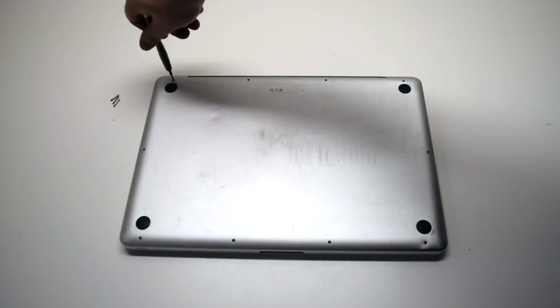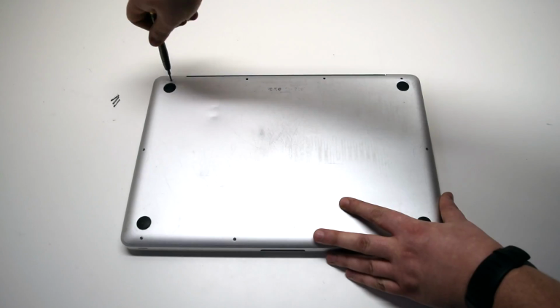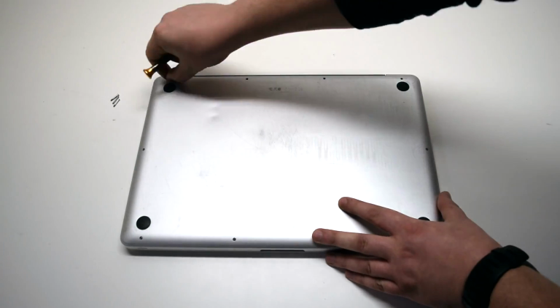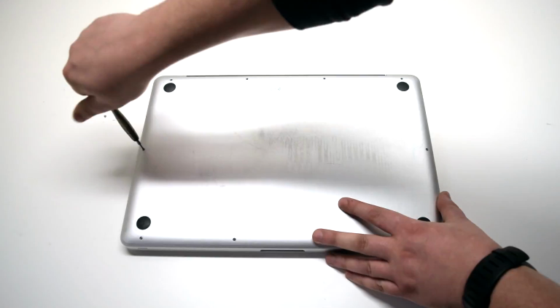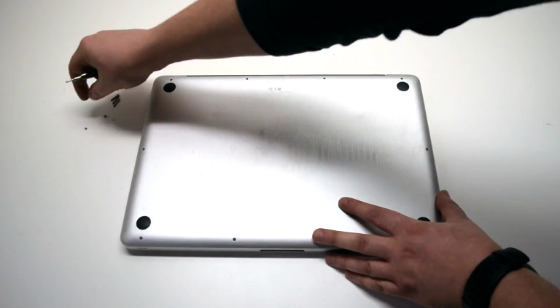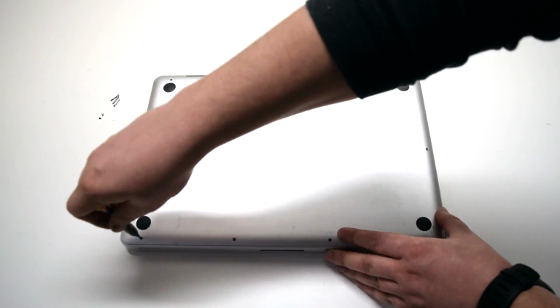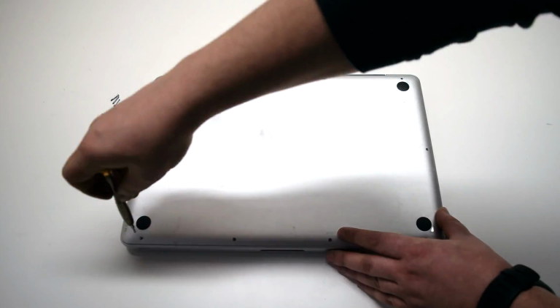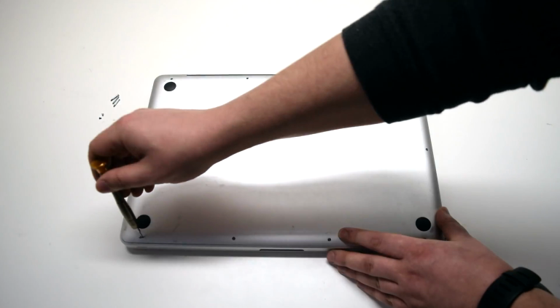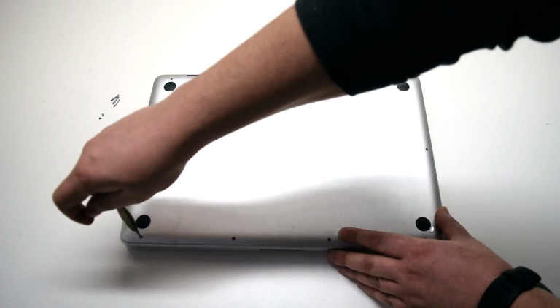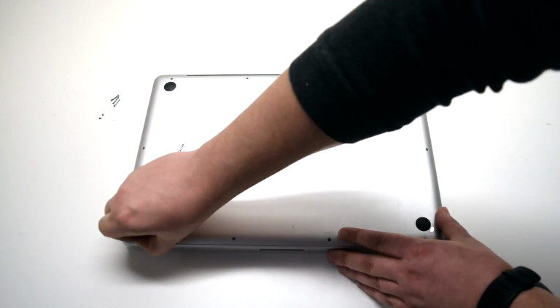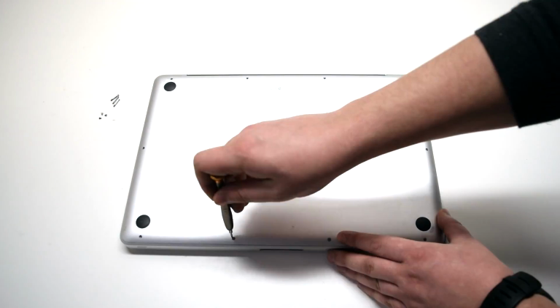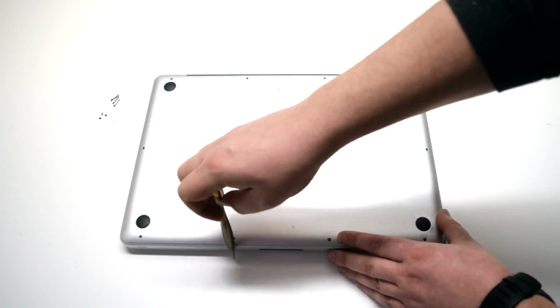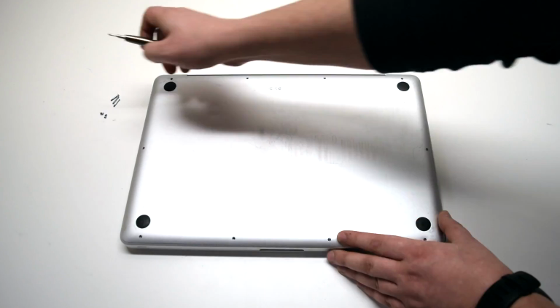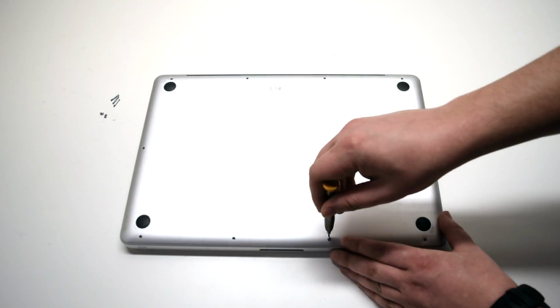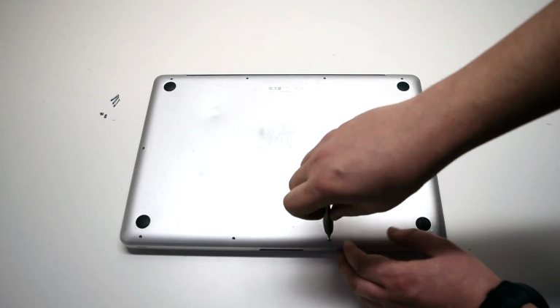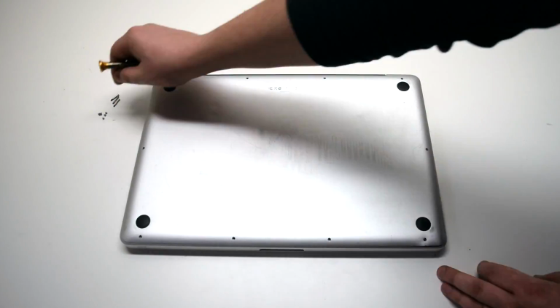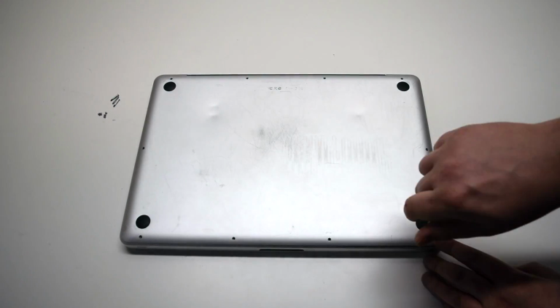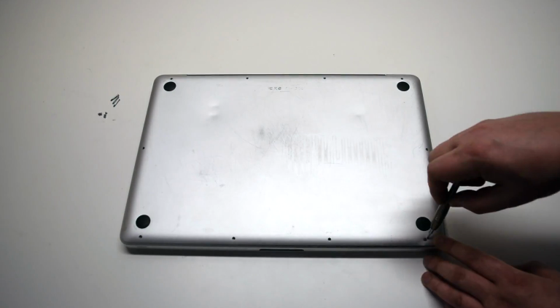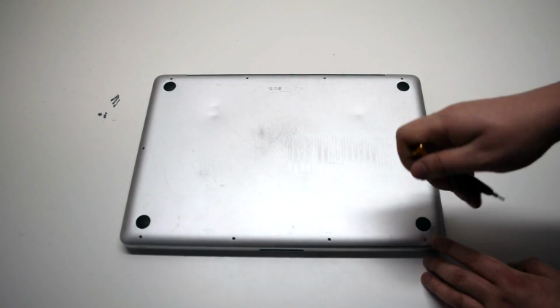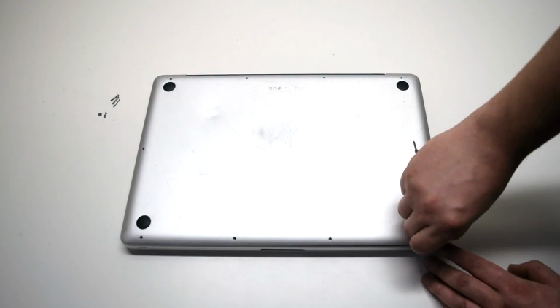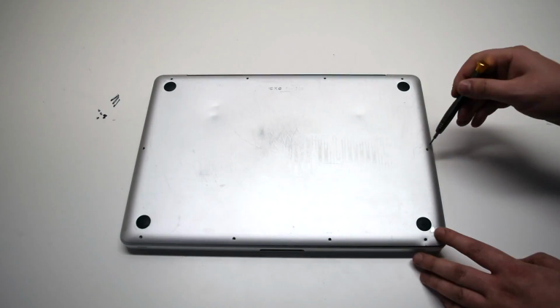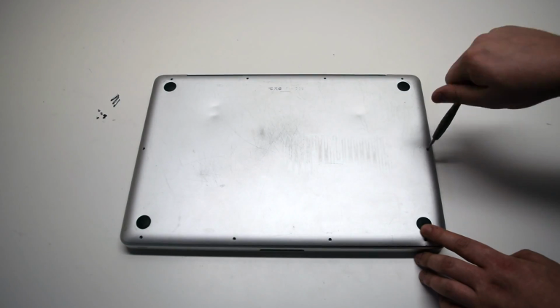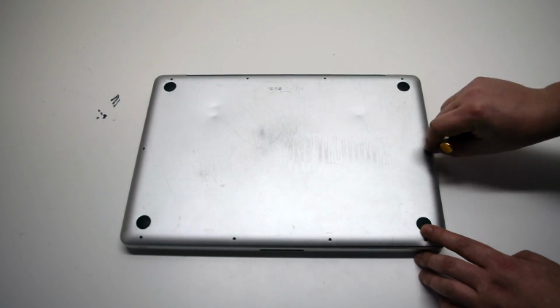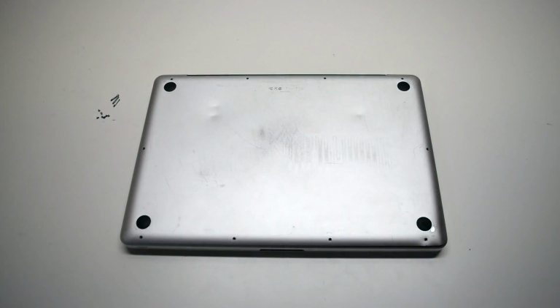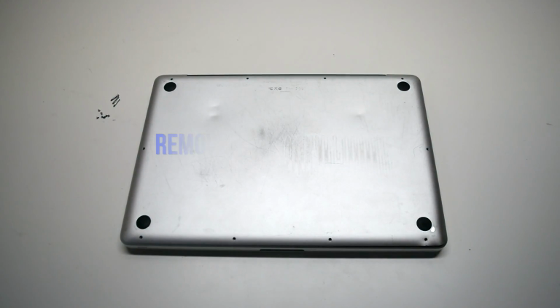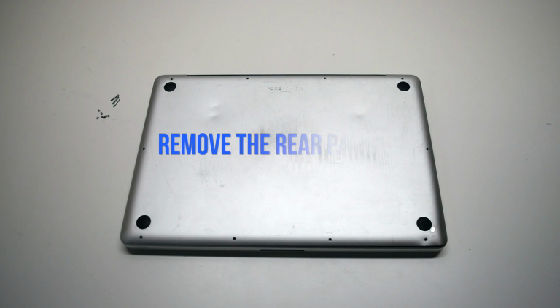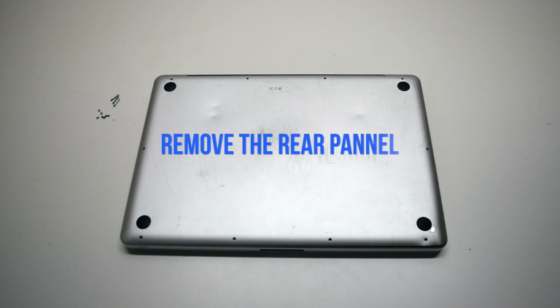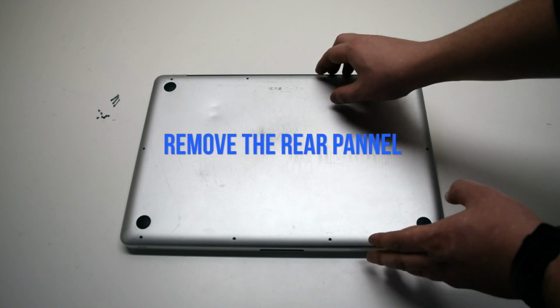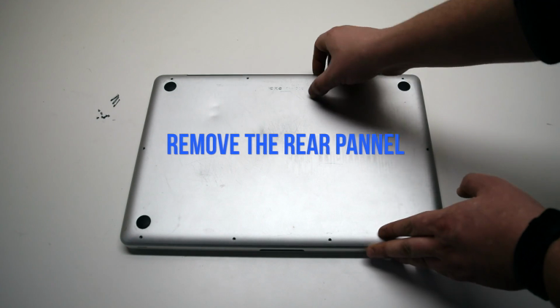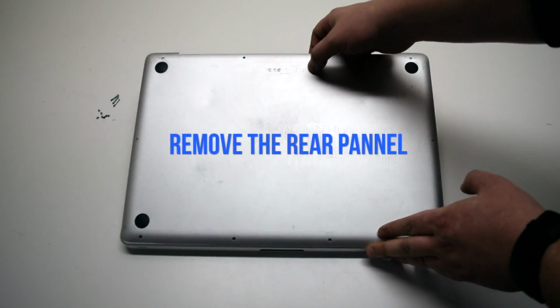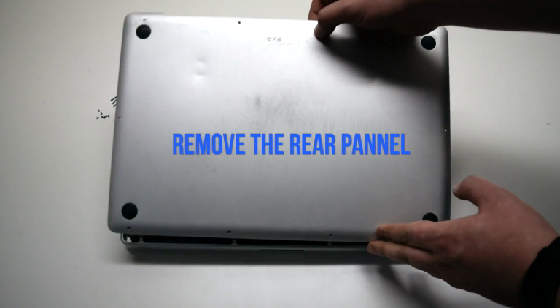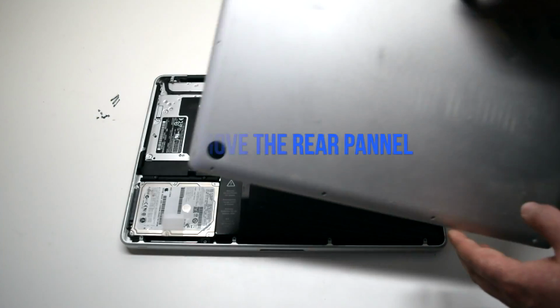remove the seven short Phillips head screws. Once all screws have been removed, go ahead and remove the rear panel.